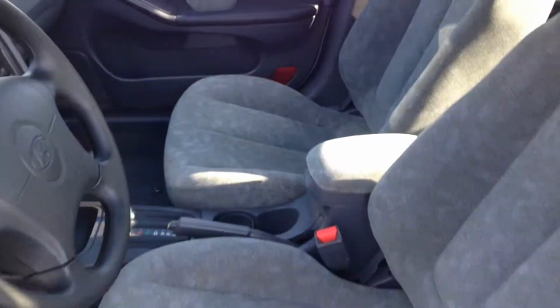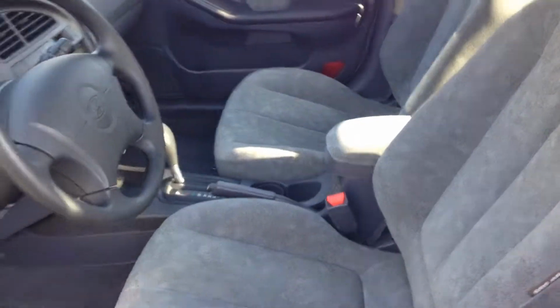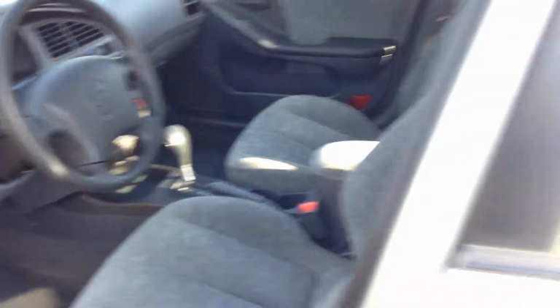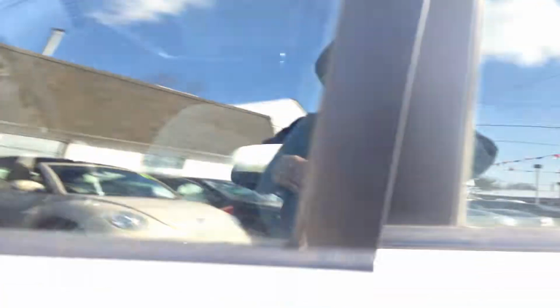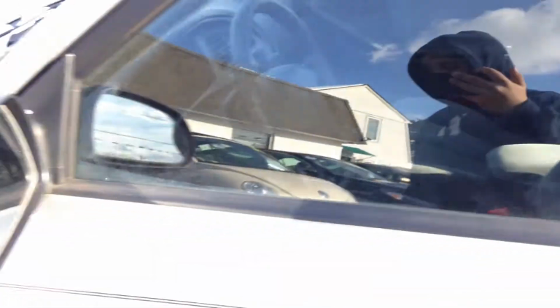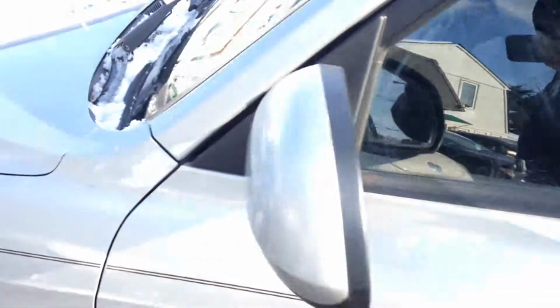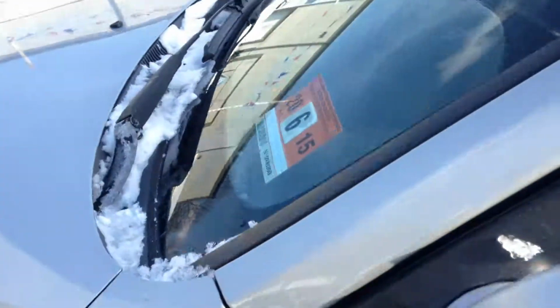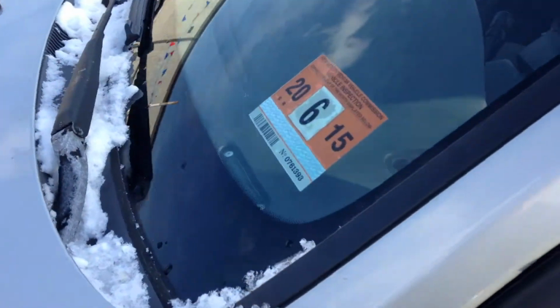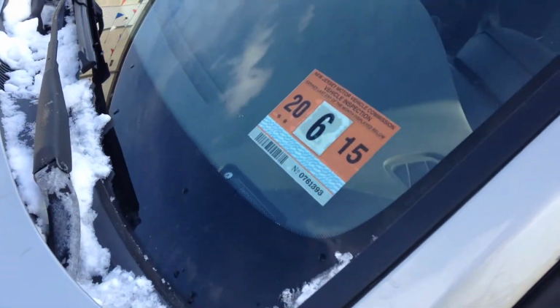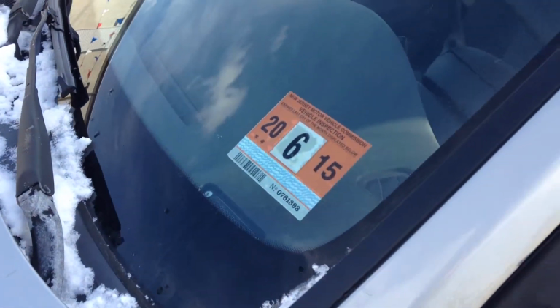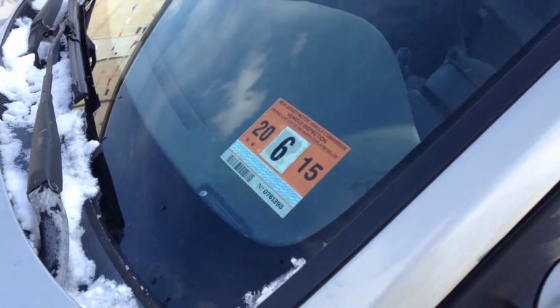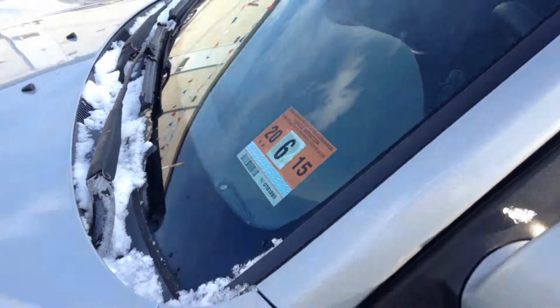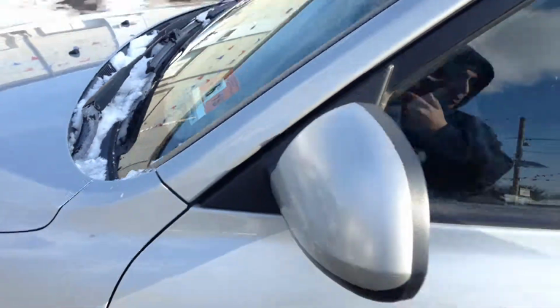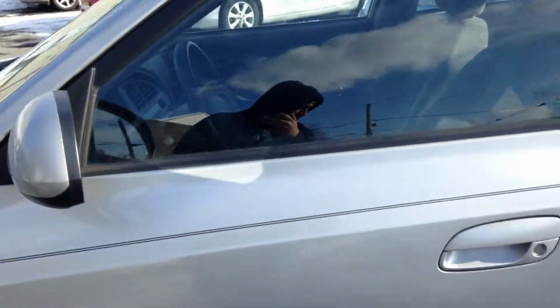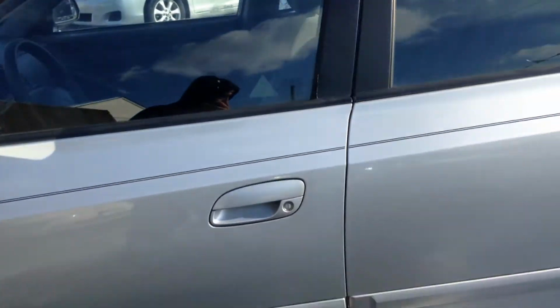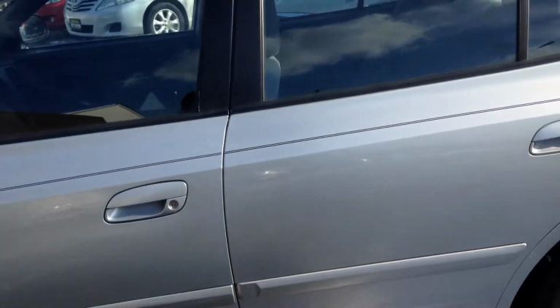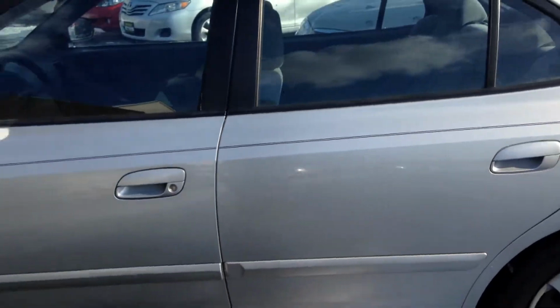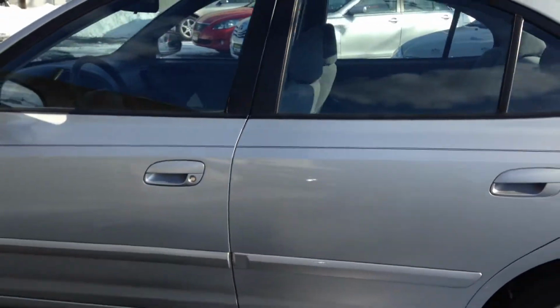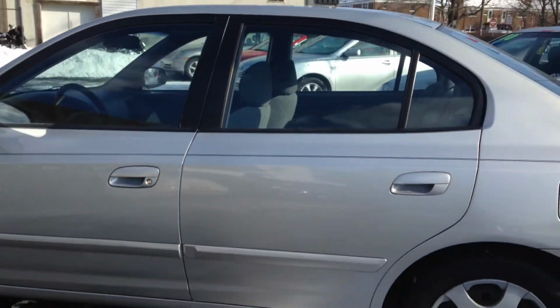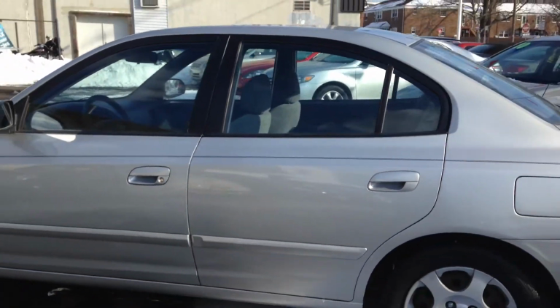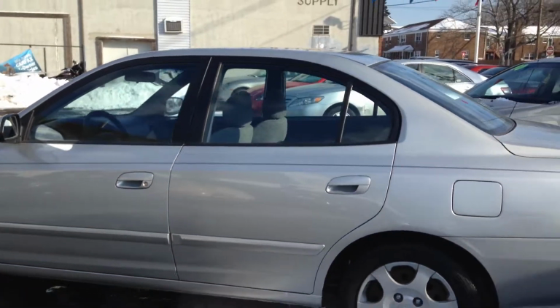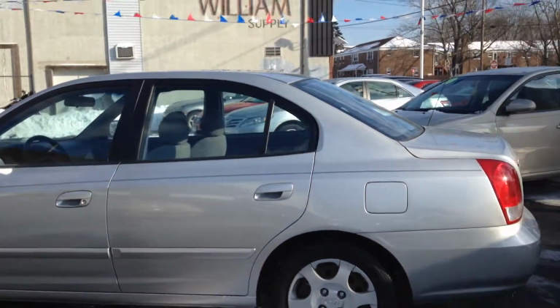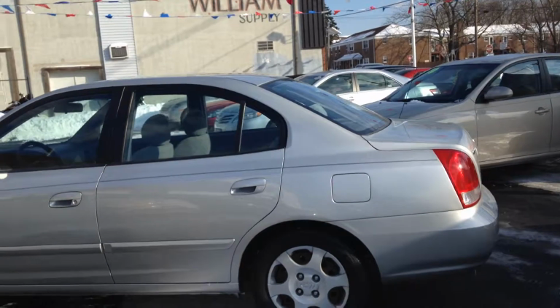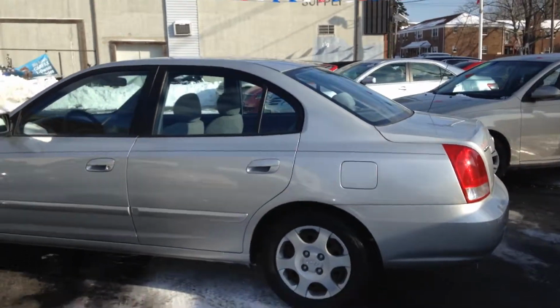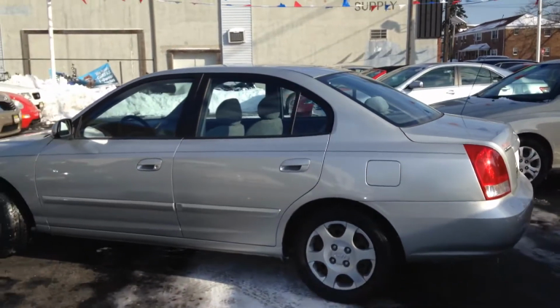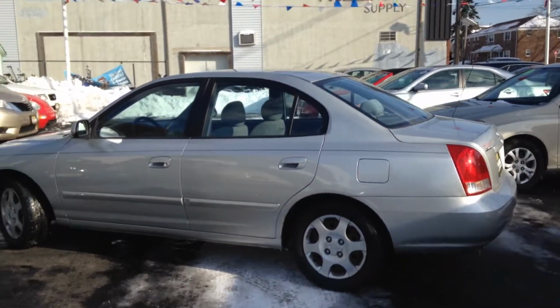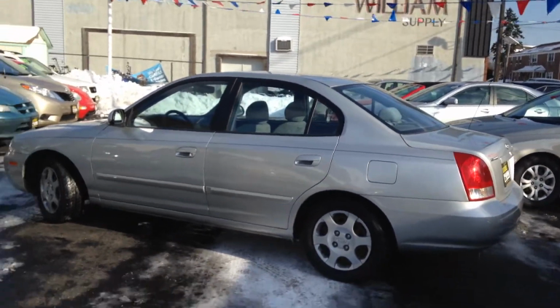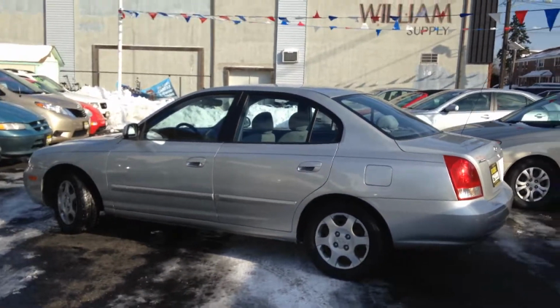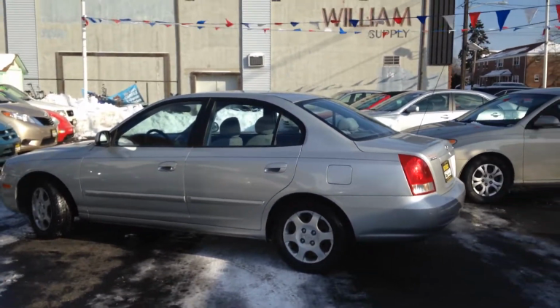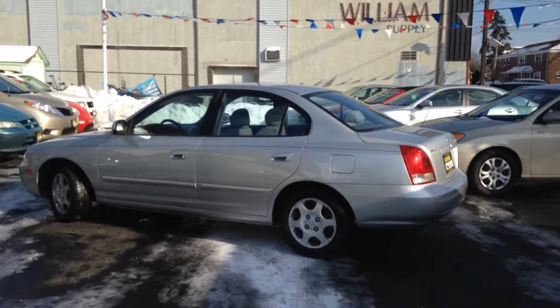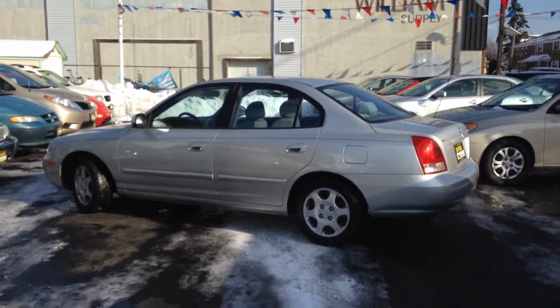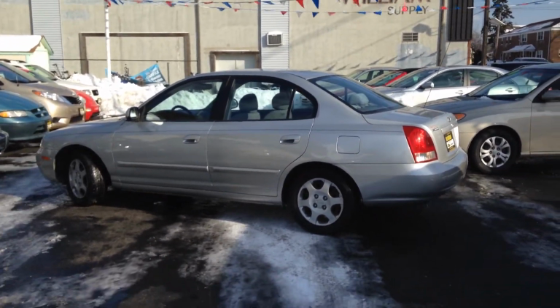If the vehicle is being registered in New Jersey, you're in luck — you don't have to take it for inspection until June of 2015. I want to thank you, as I always do, for taking out your time watching my videos. If there's anything else I can help you with, please don't hesitate to ask. Thank you.